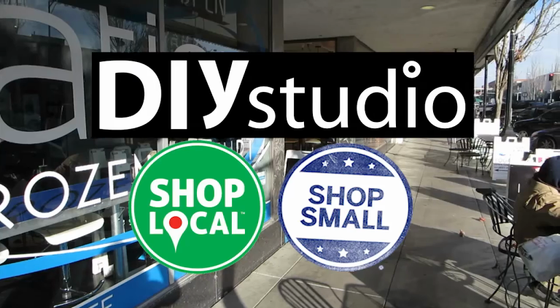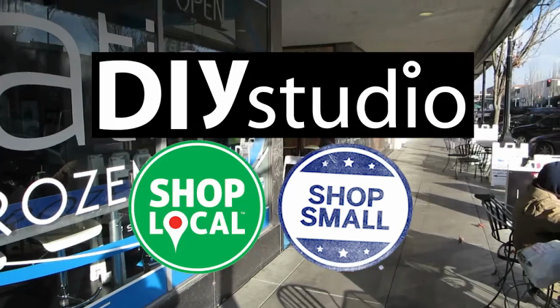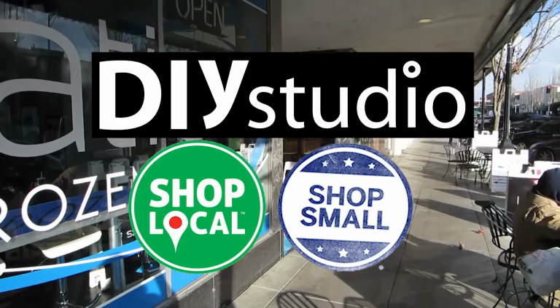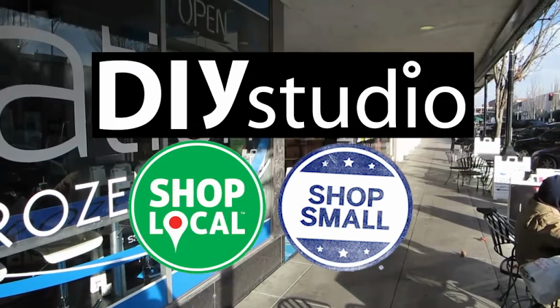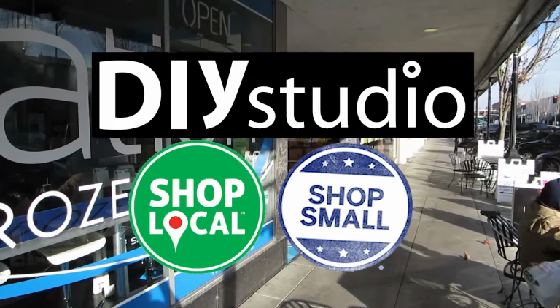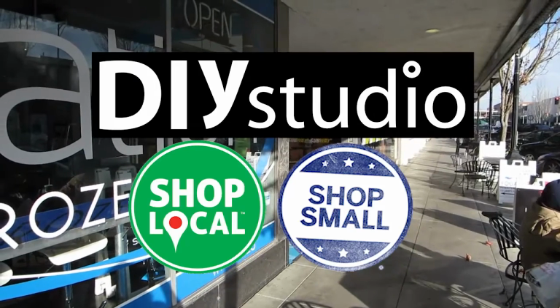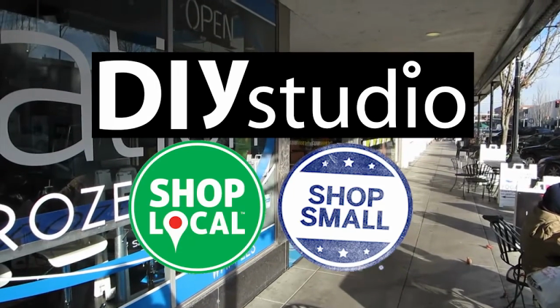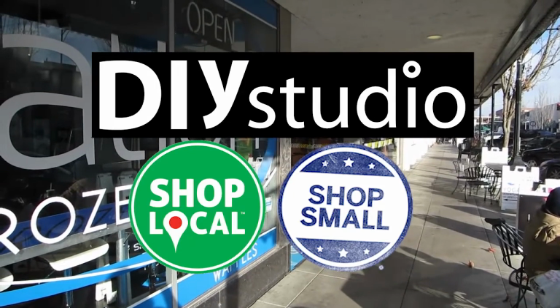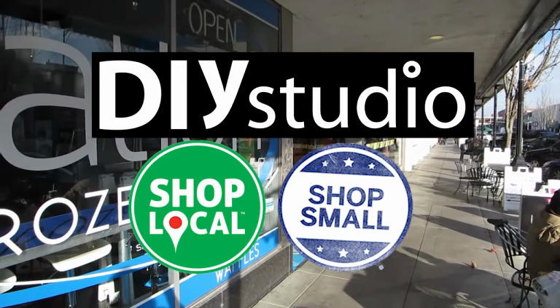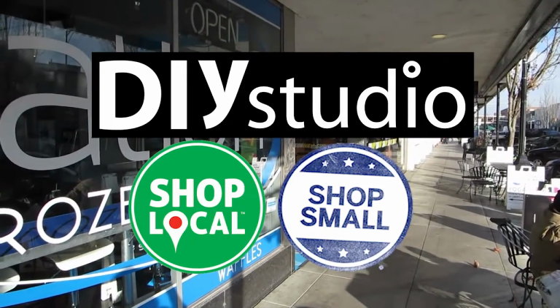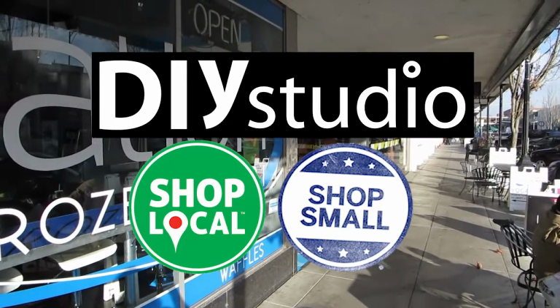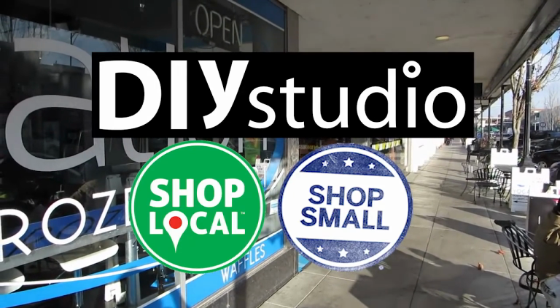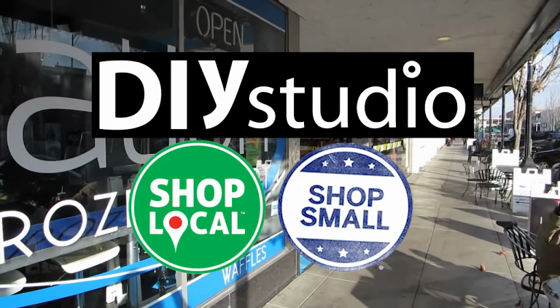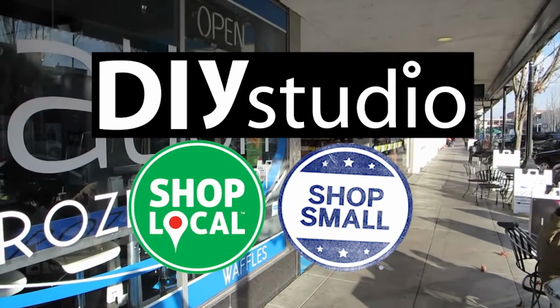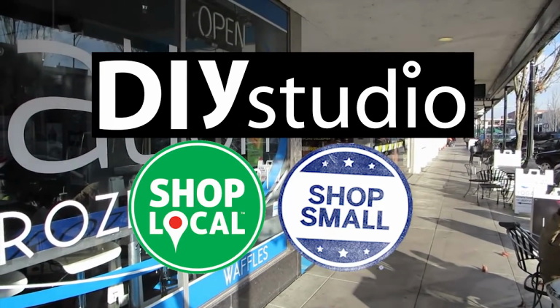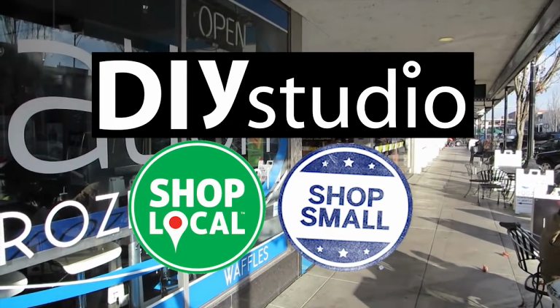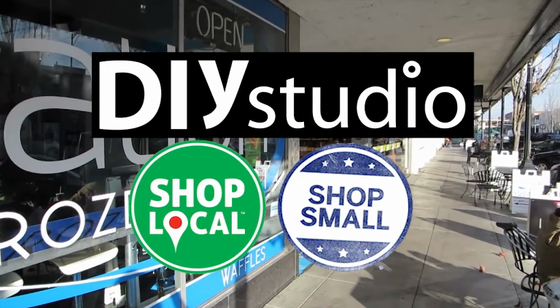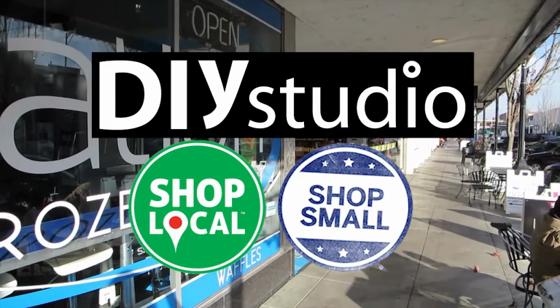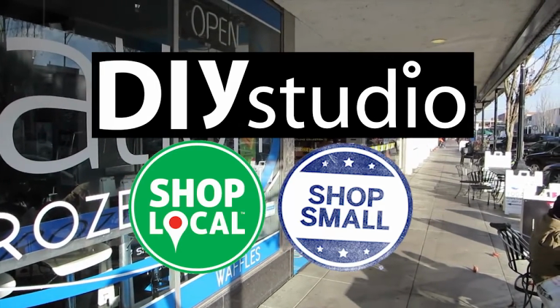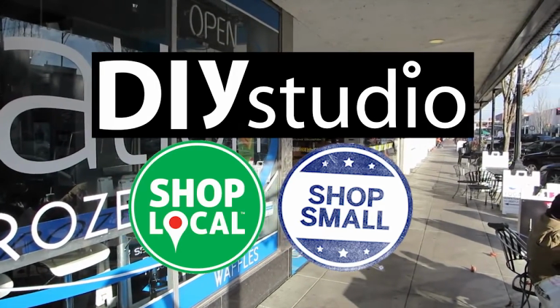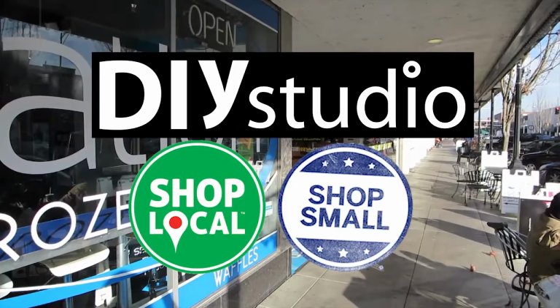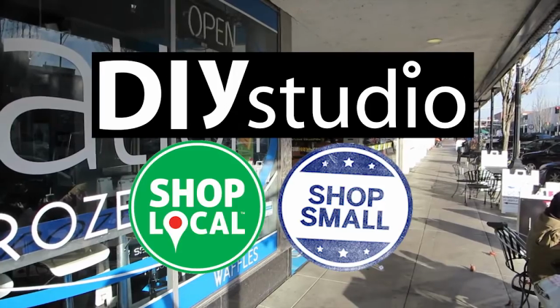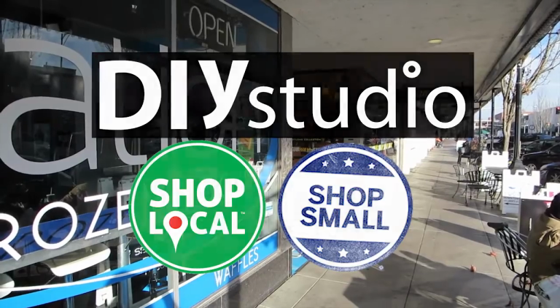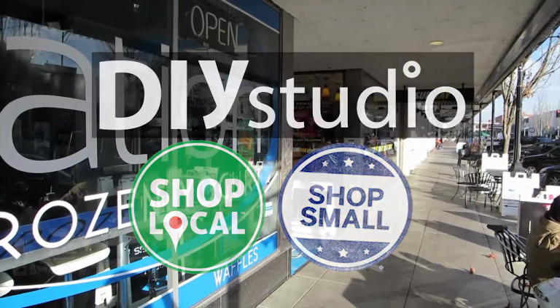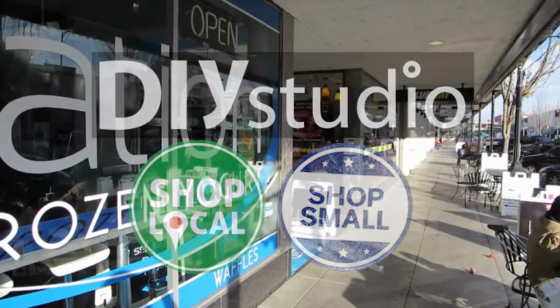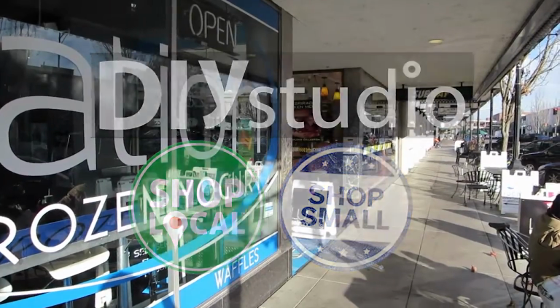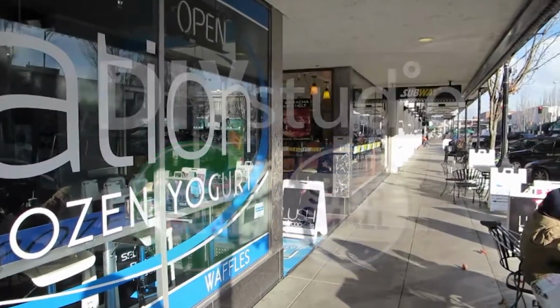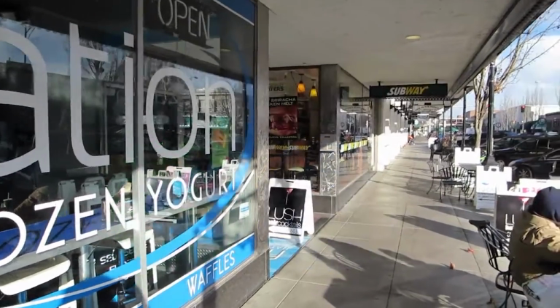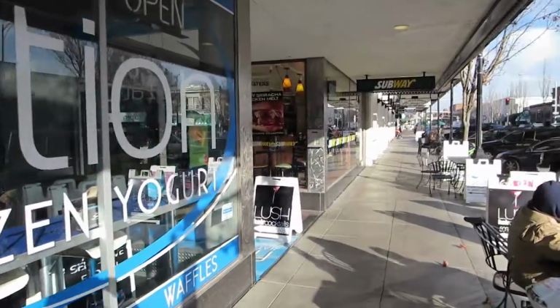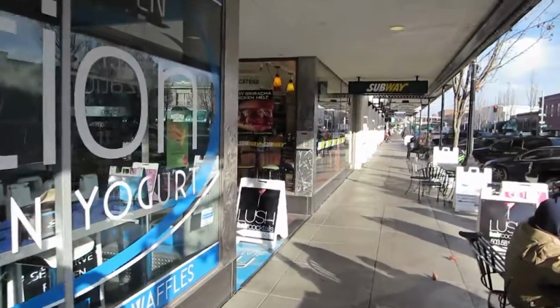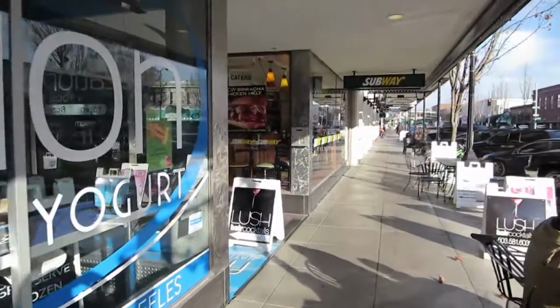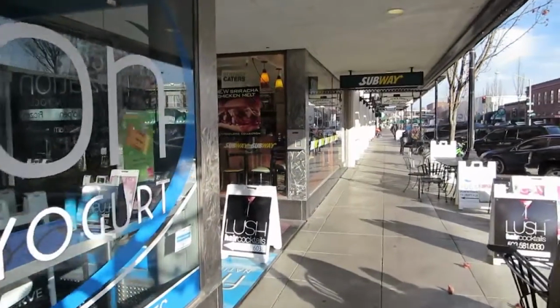Hey everyone, today we're here to talk about shopping local and visiting DIY Studio. Come with me and I'll show you how to get there.